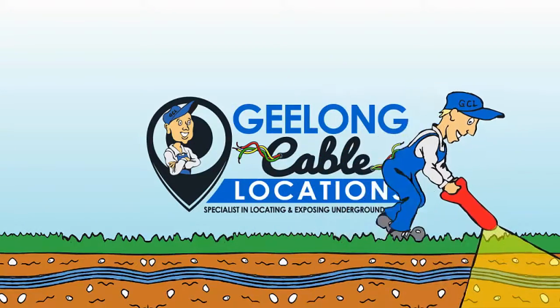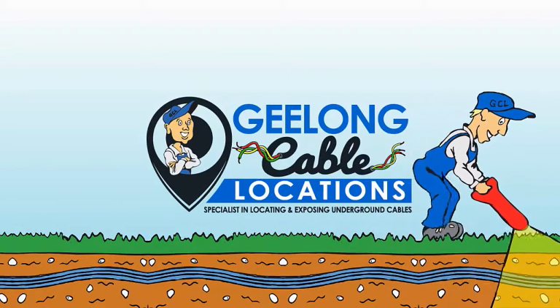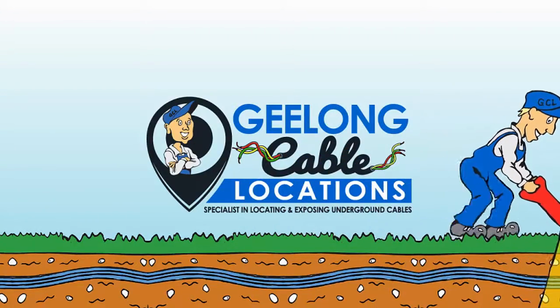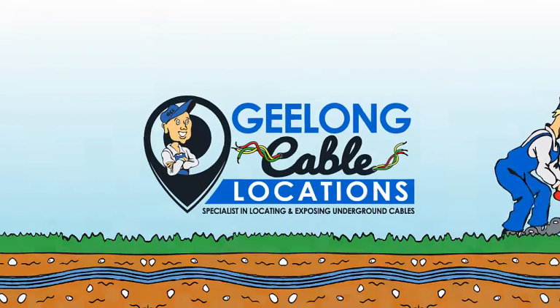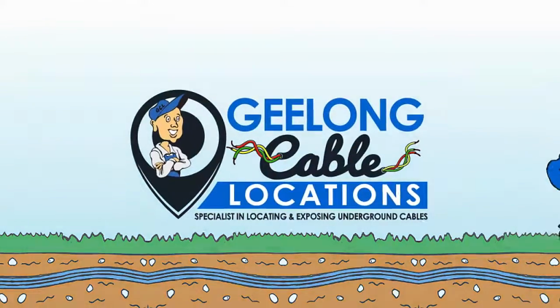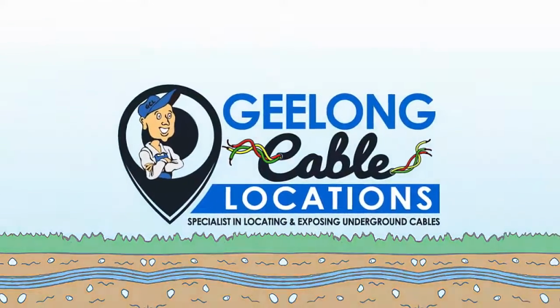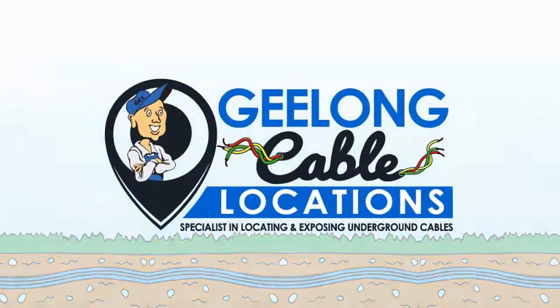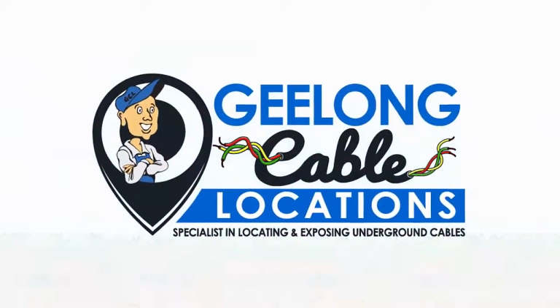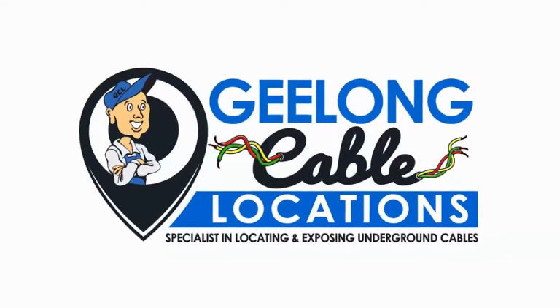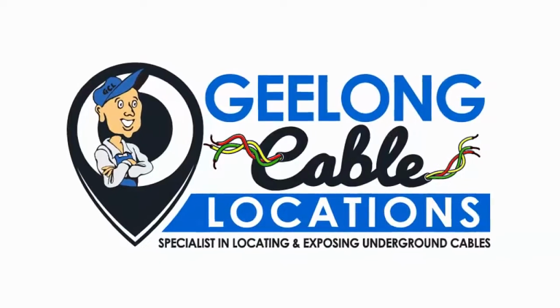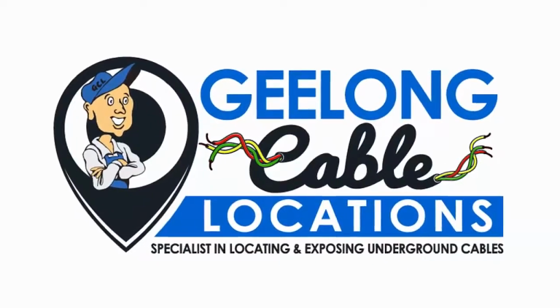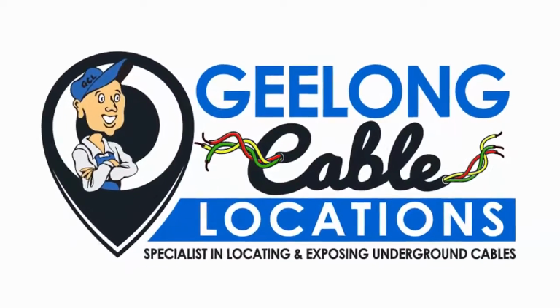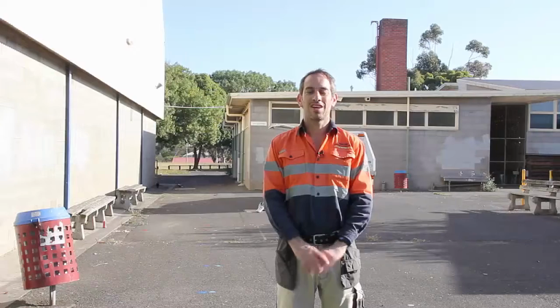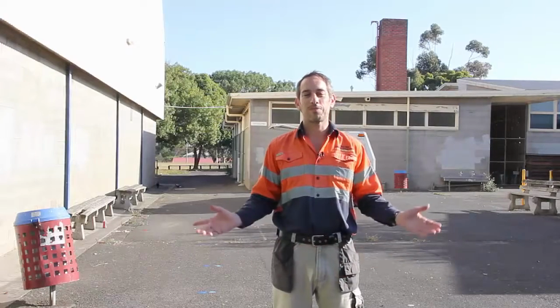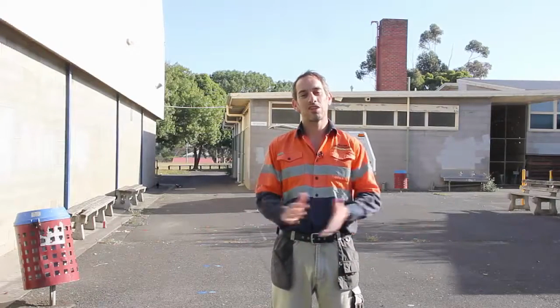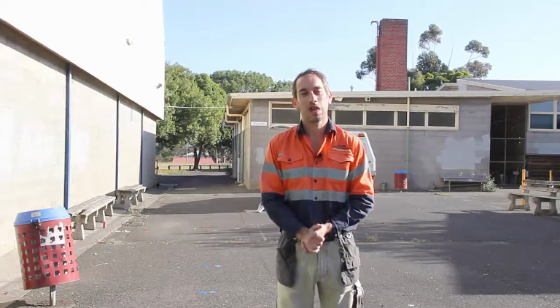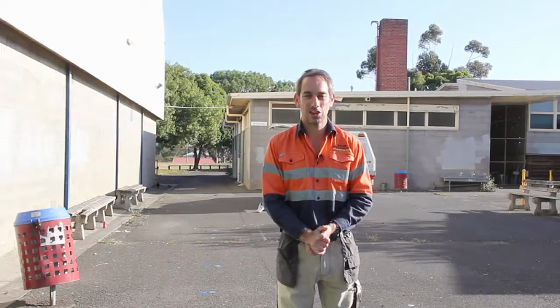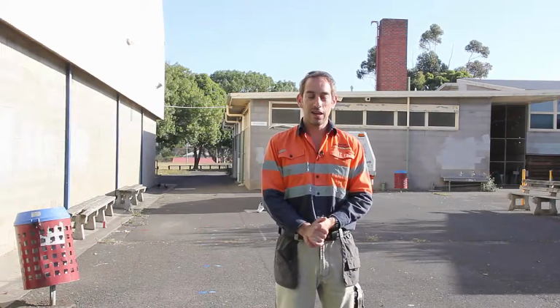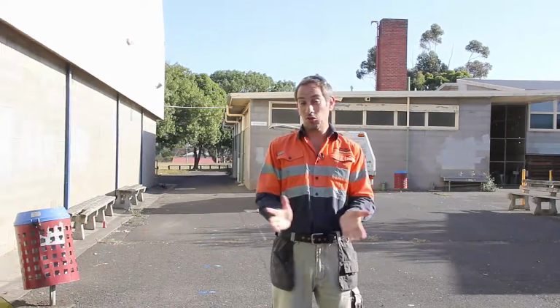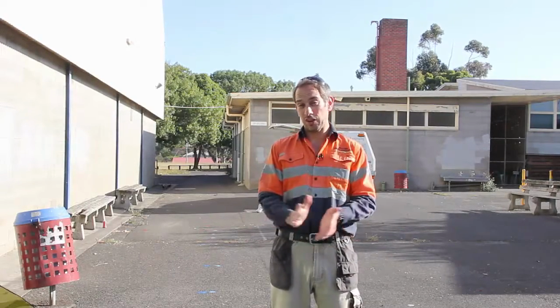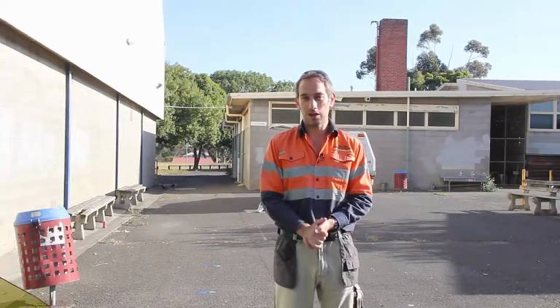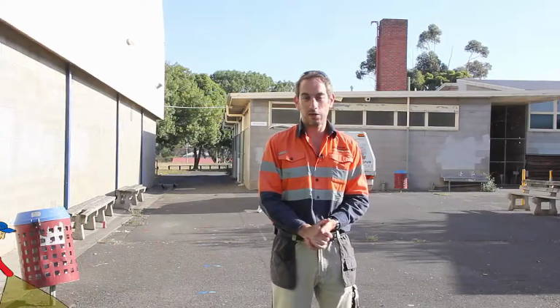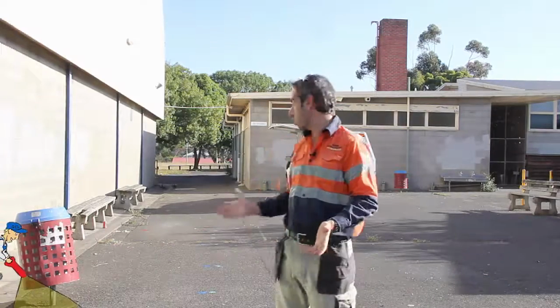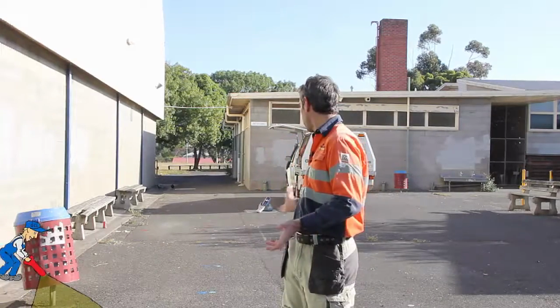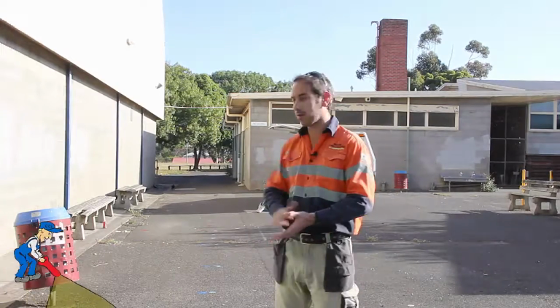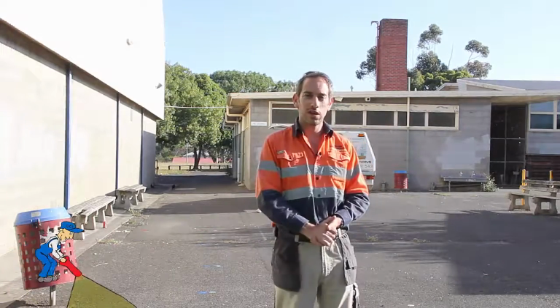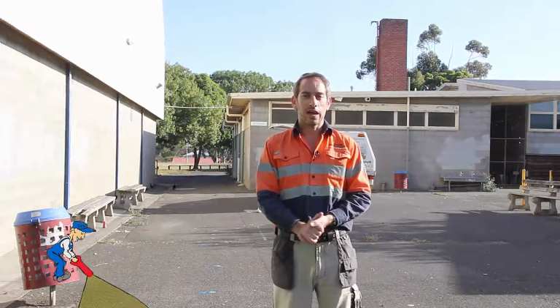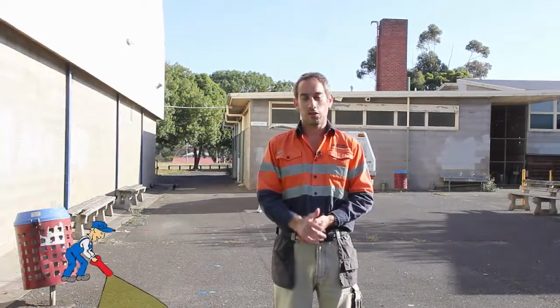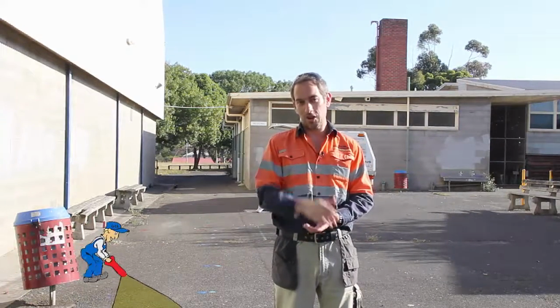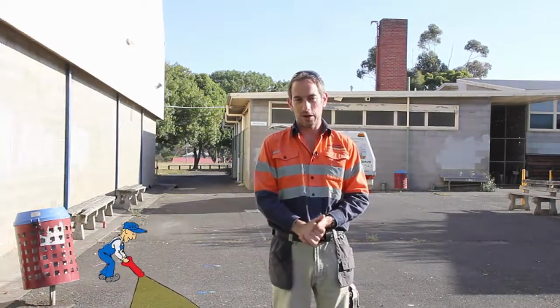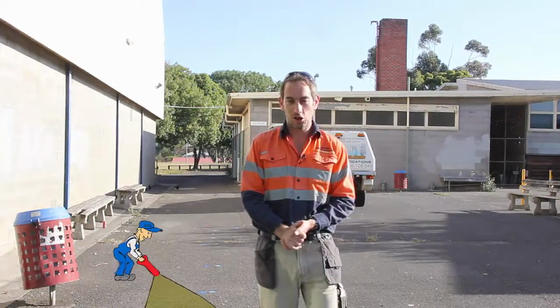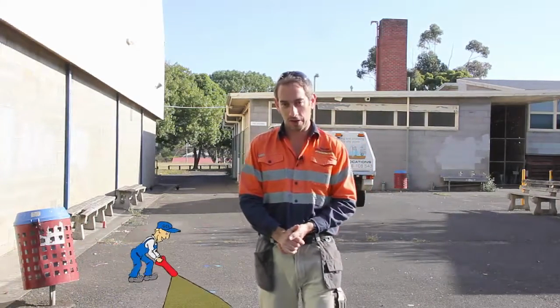Geelong Cable Locations — specialists in locating and exposing underground cables. Hi guys, Ben here from Geelong Cable Locations. Just wanted to do a quick video for you. We just finished doing some locating out on site and I thought I'd grab the video camera and show you what we found.